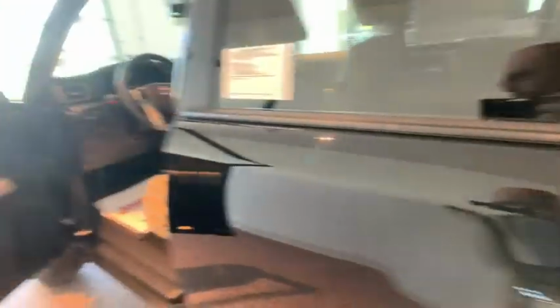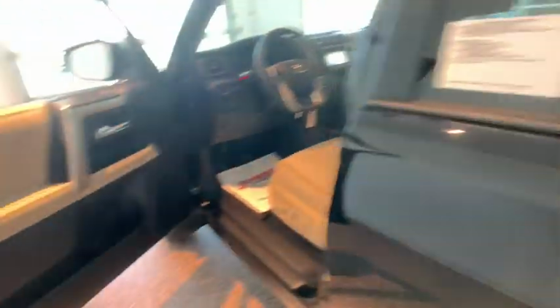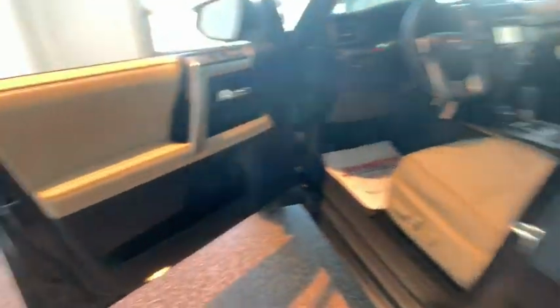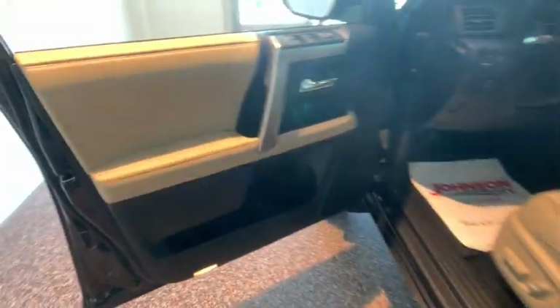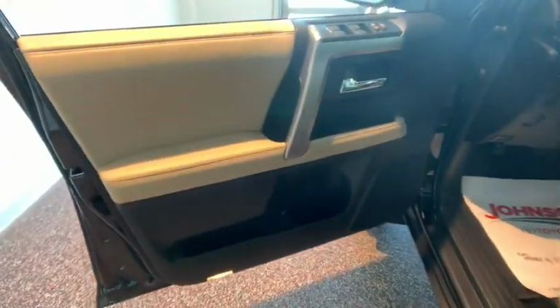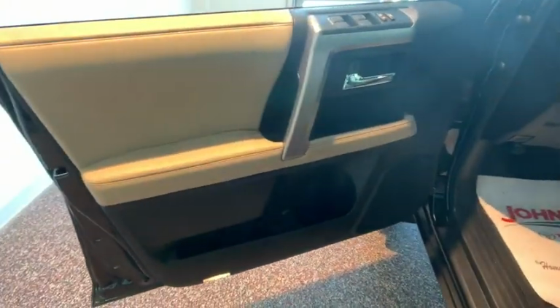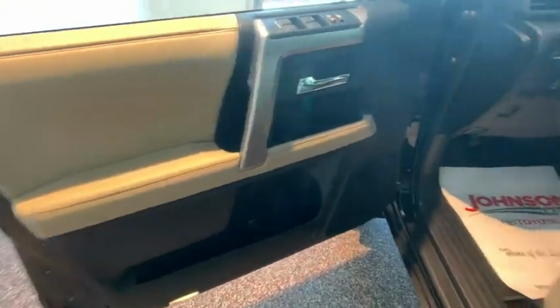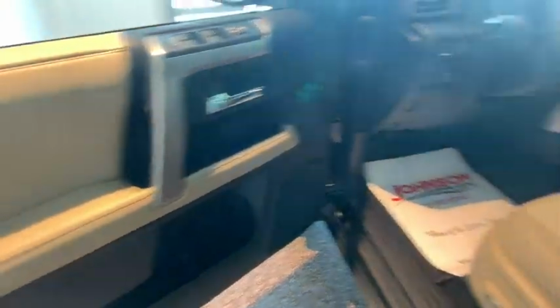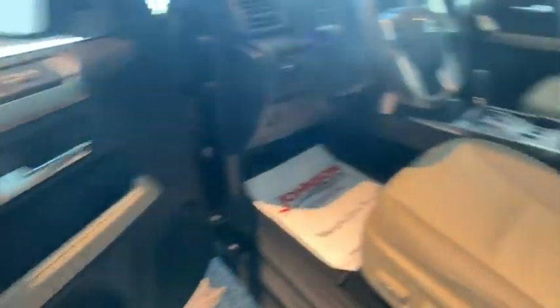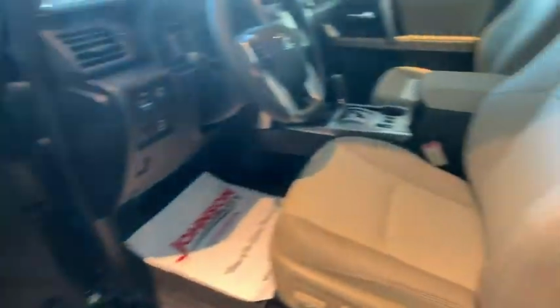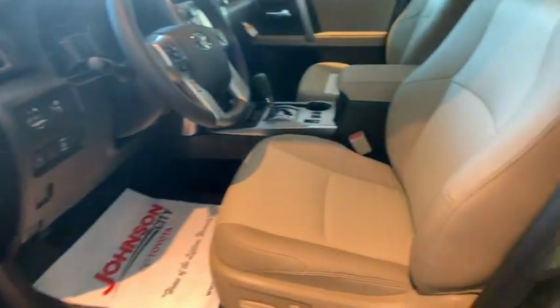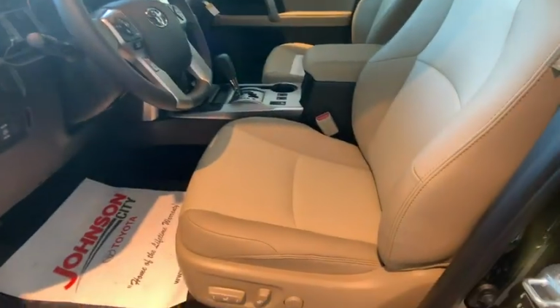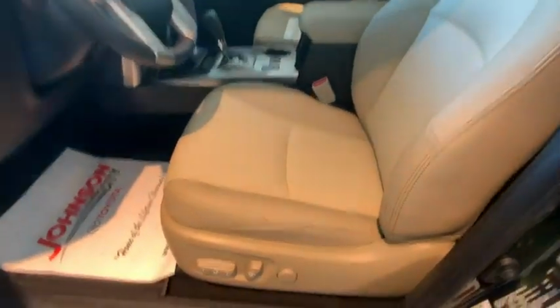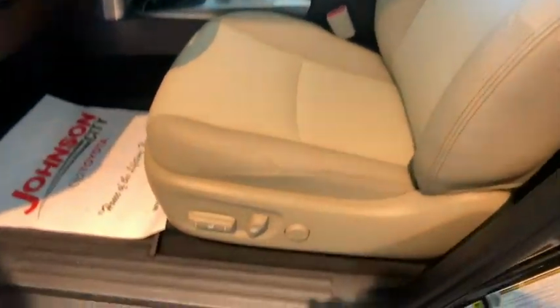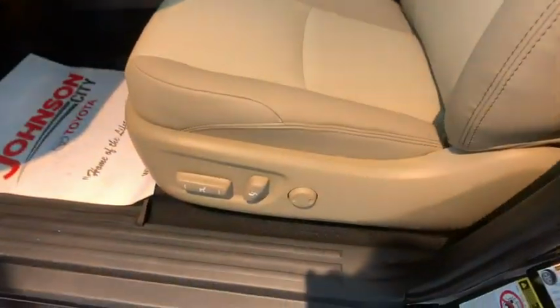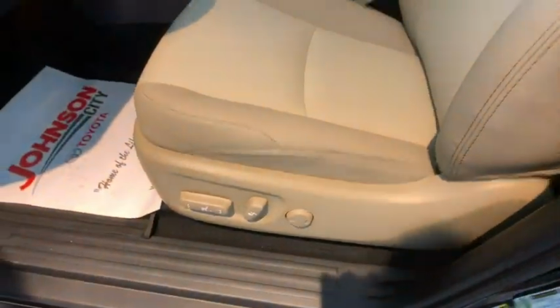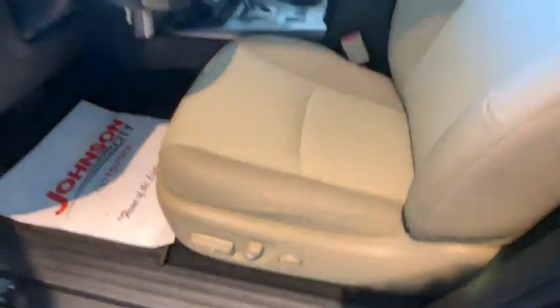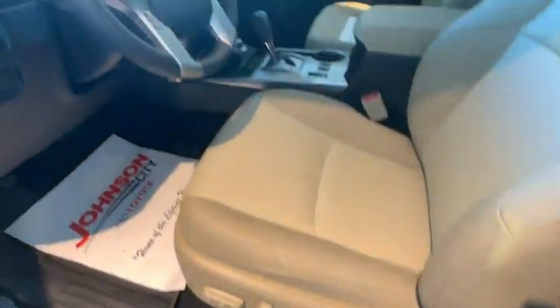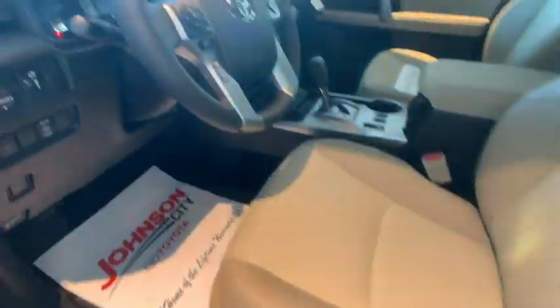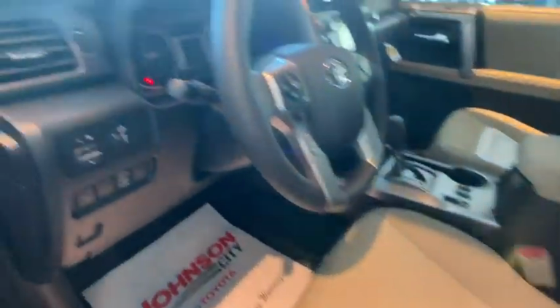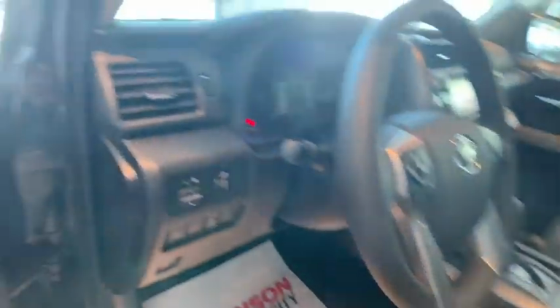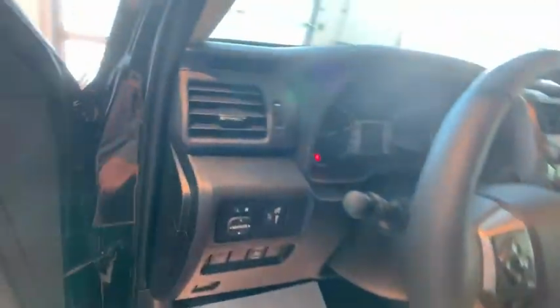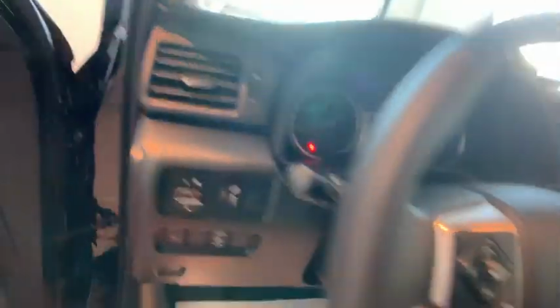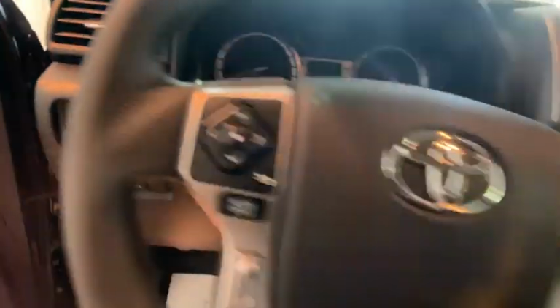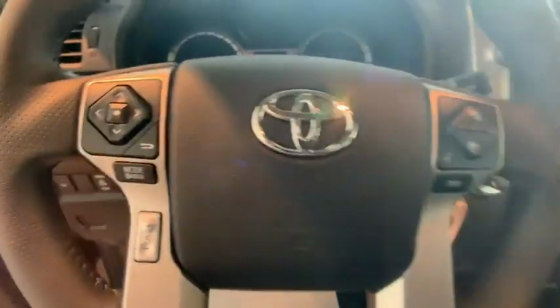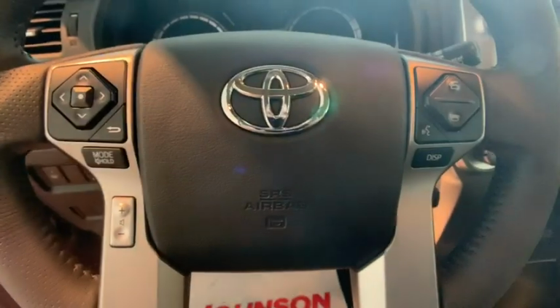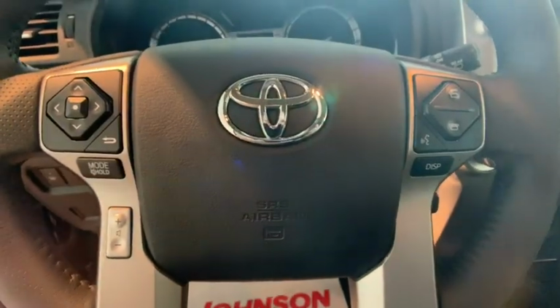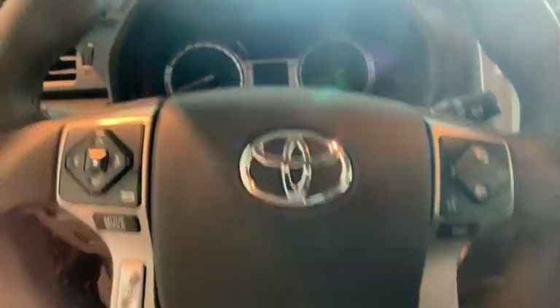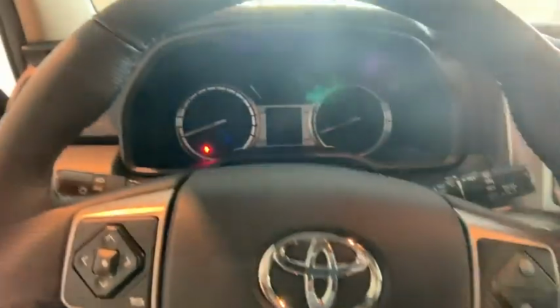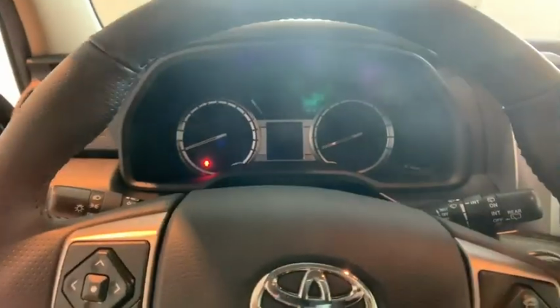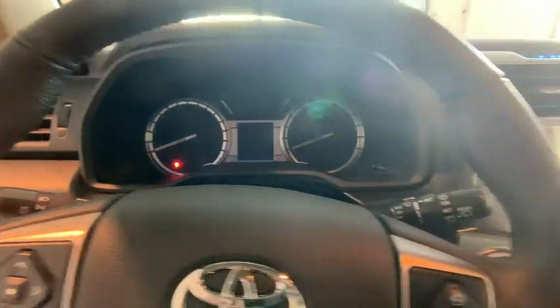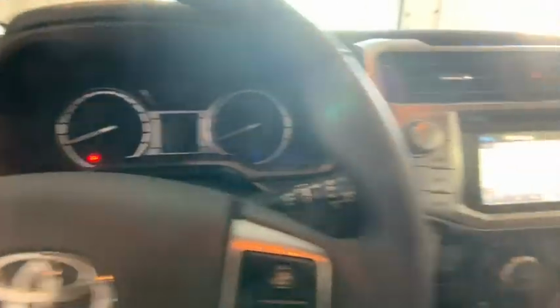Home link garage door opener, four wheel disc brakes, eight speakers, compass, electronic stability control, fog lights, and CD player.